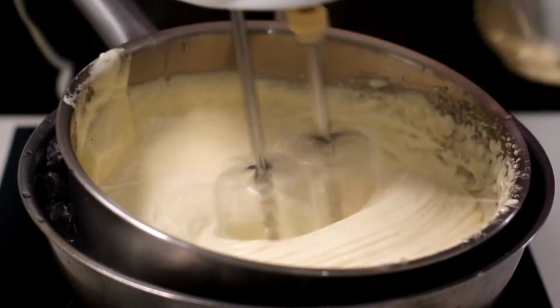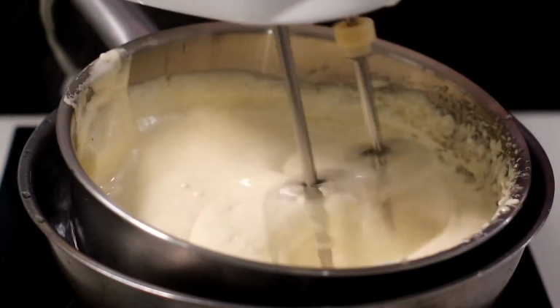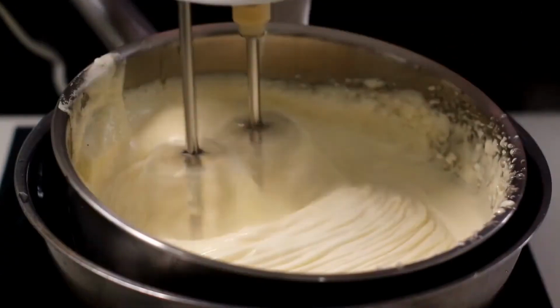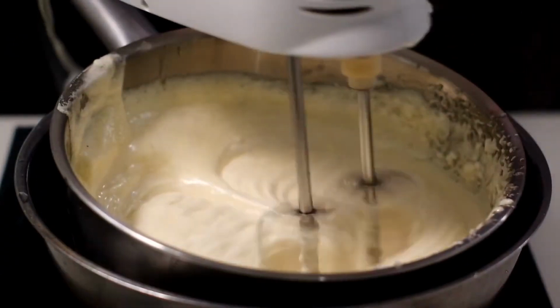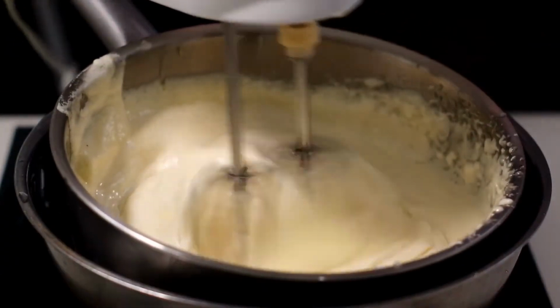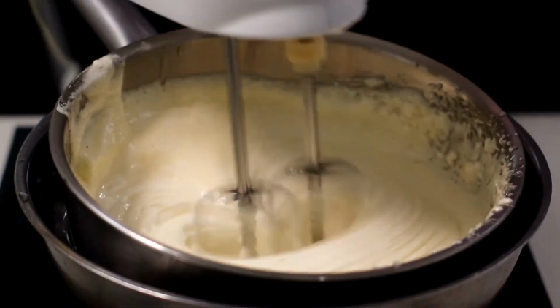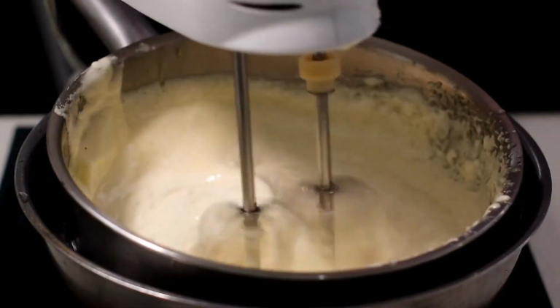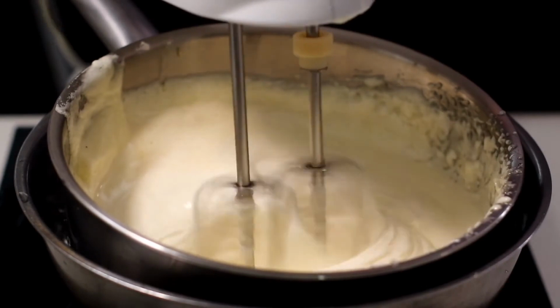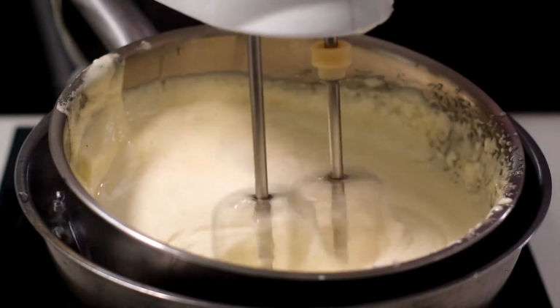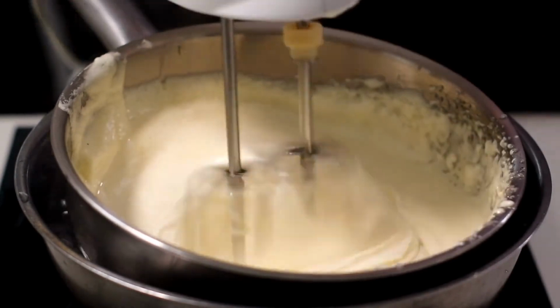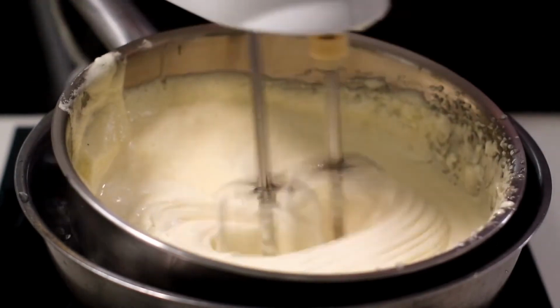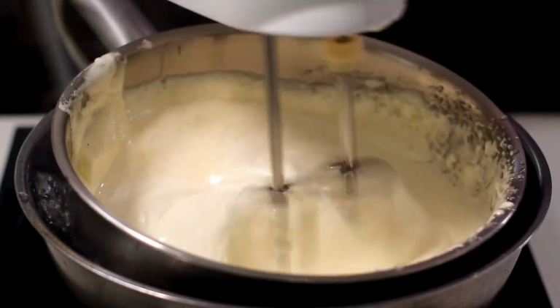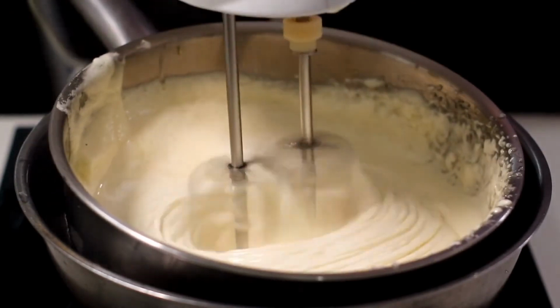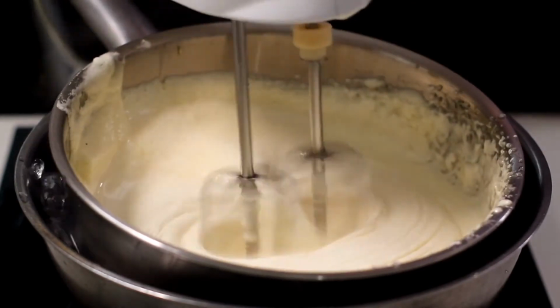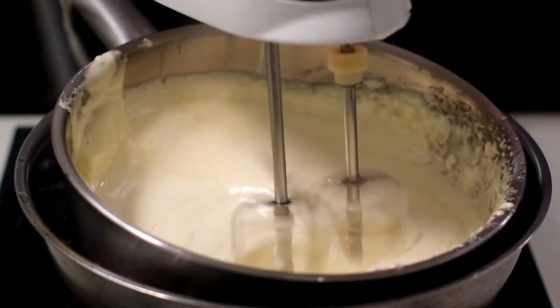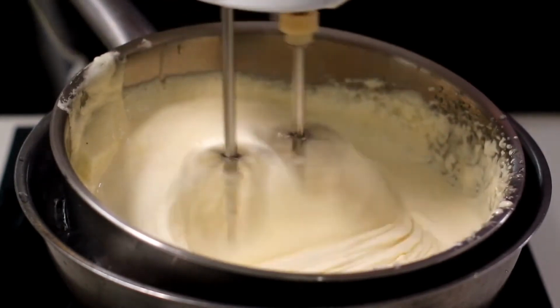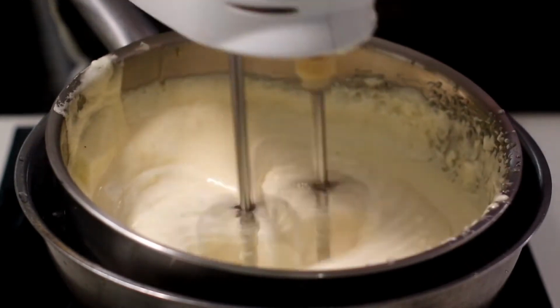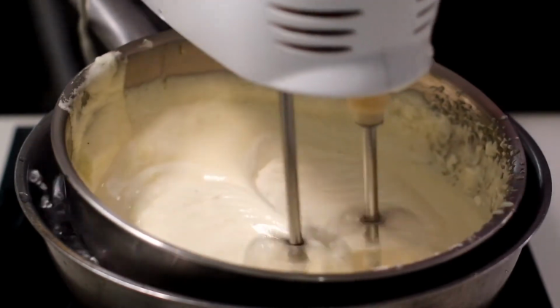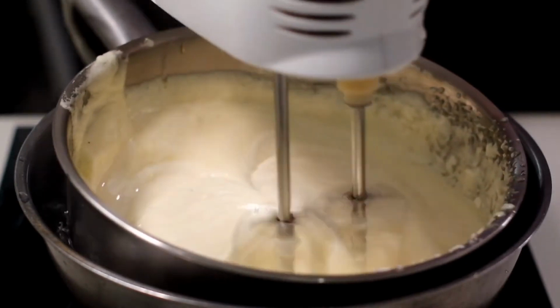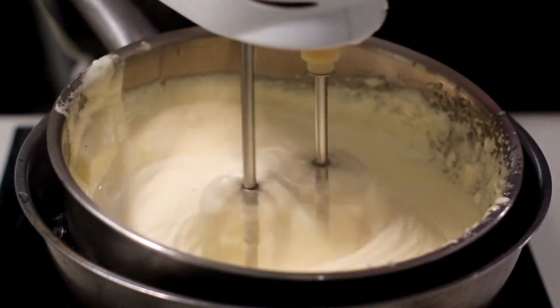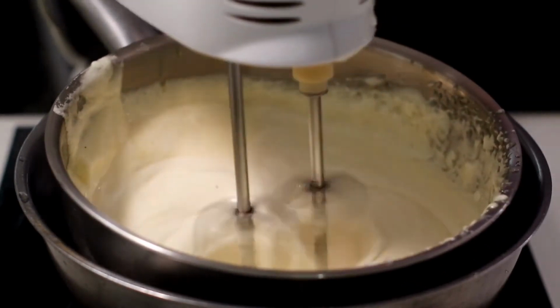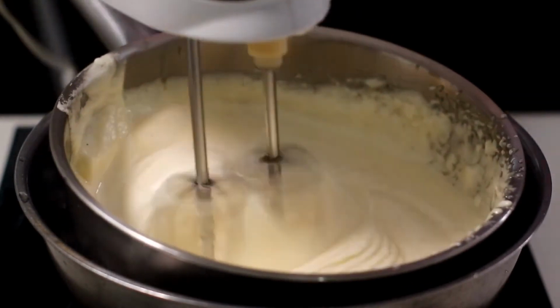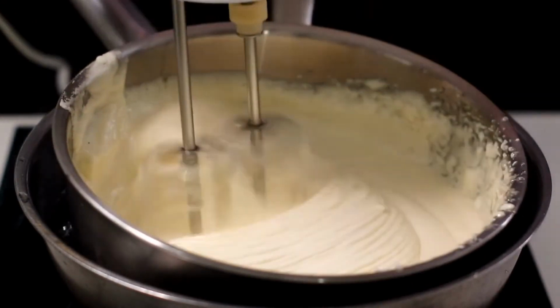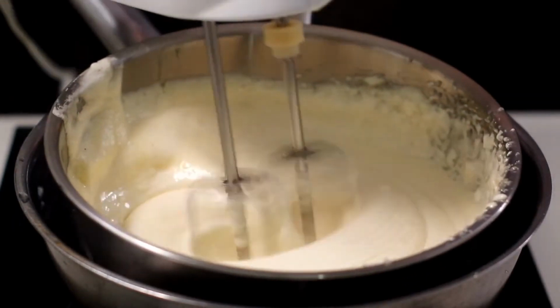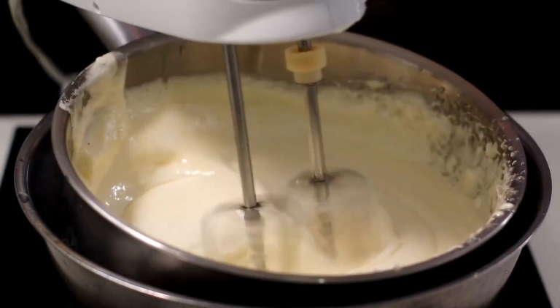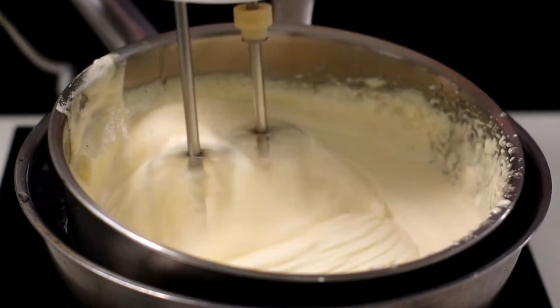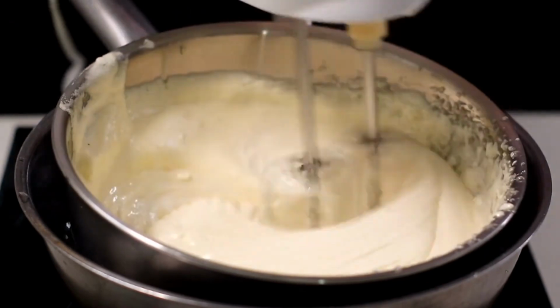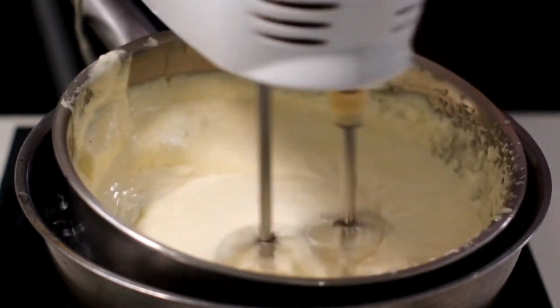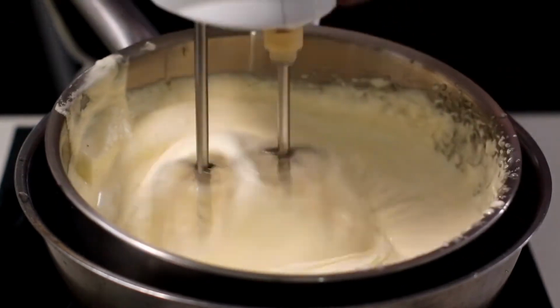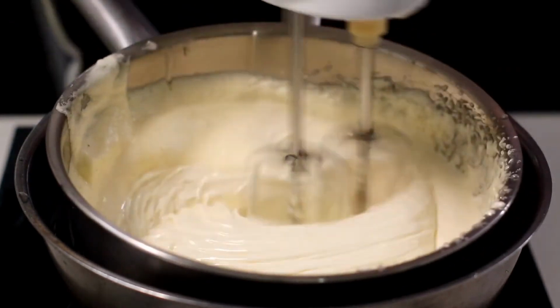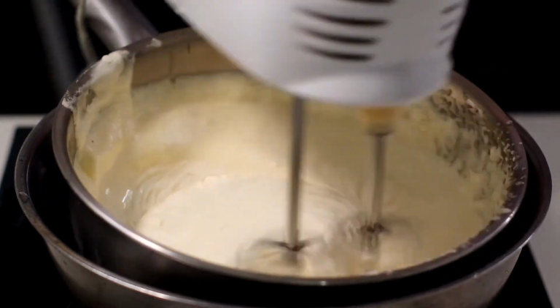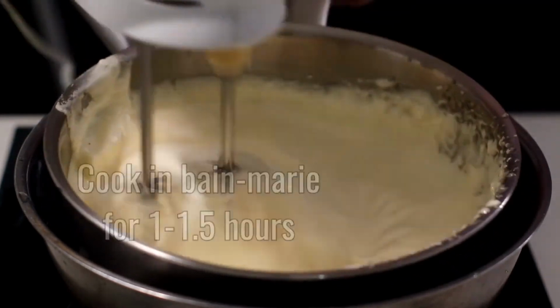Whisk for another minute, then continue the cooking in a bain marie for one hour if you want to obtain soft nougat, or about one hour and a half if you want to obtain the classic hard nougat of Cremona.